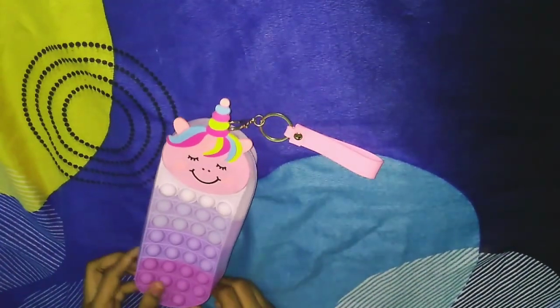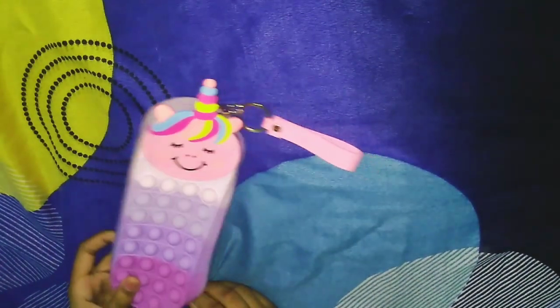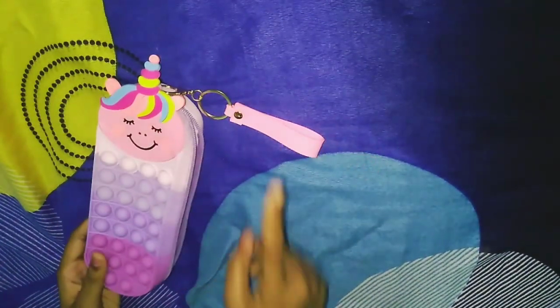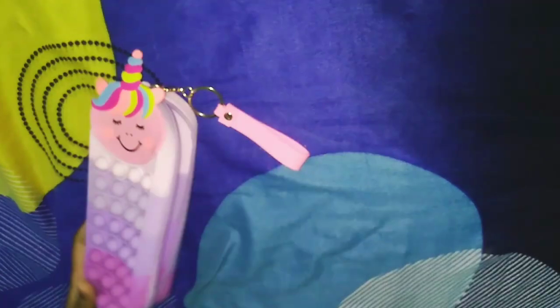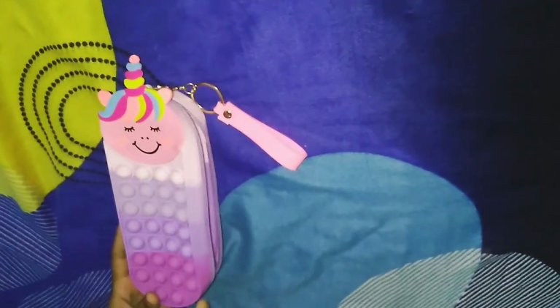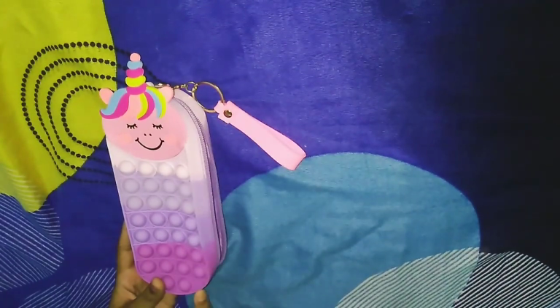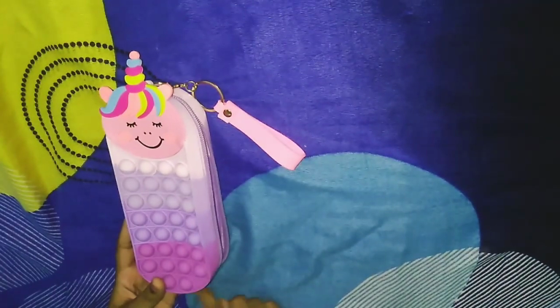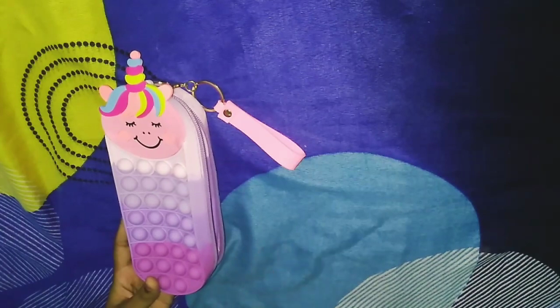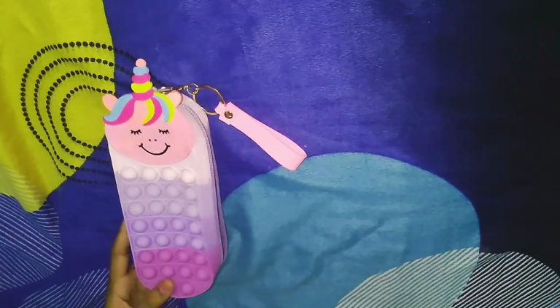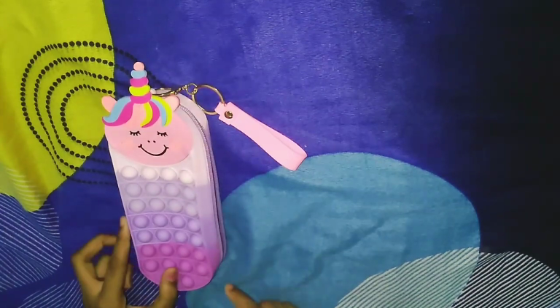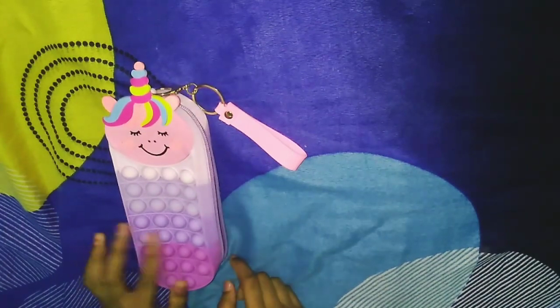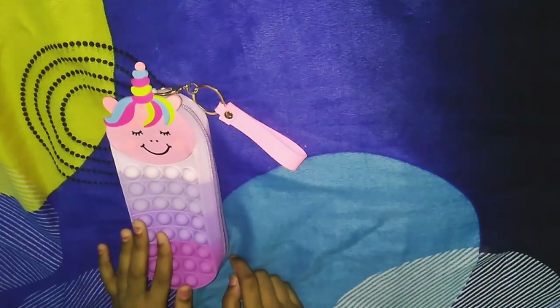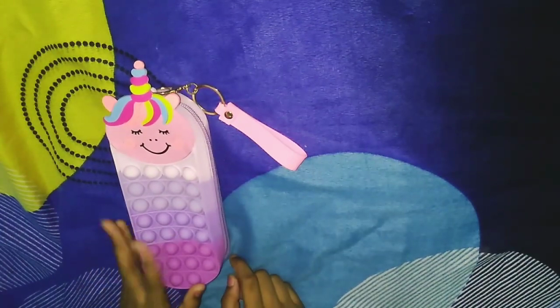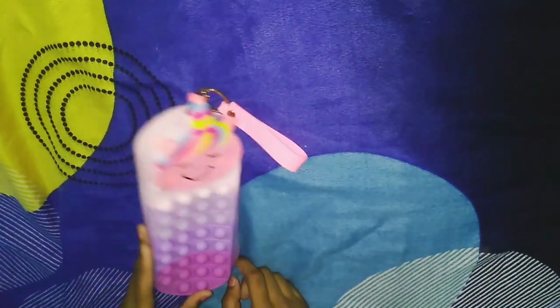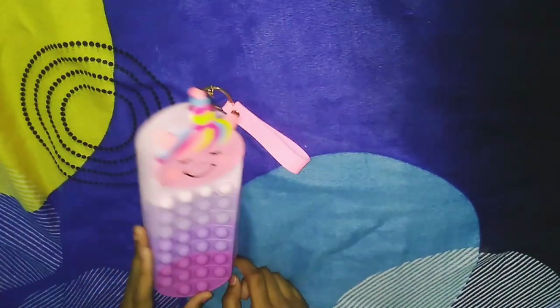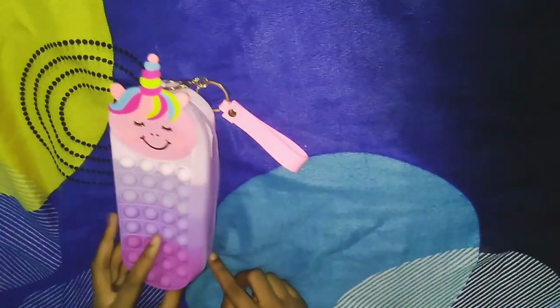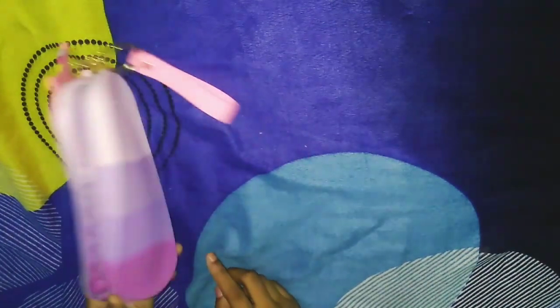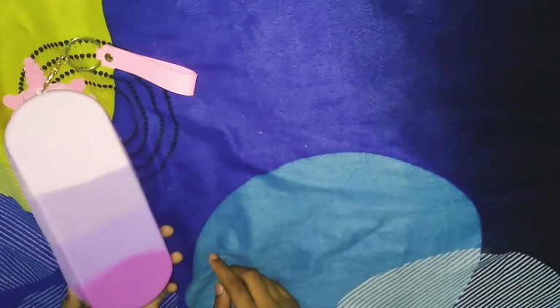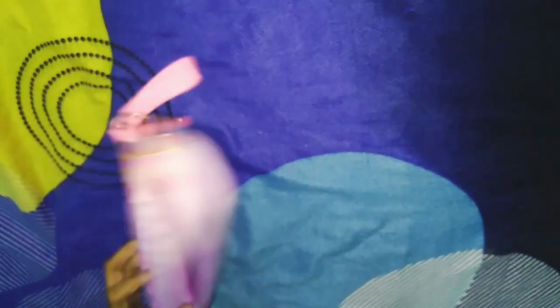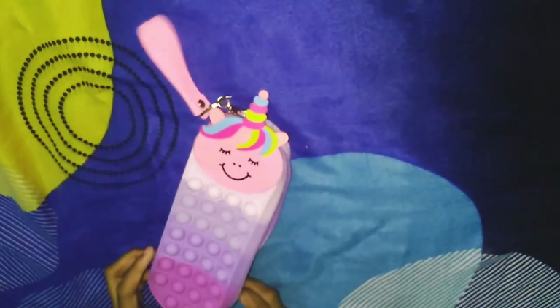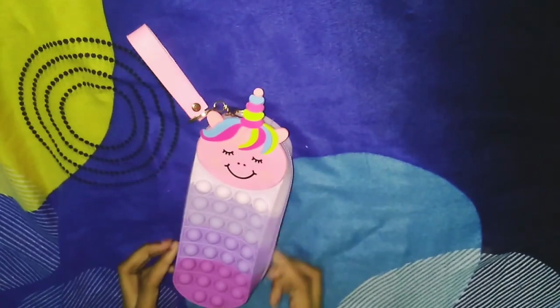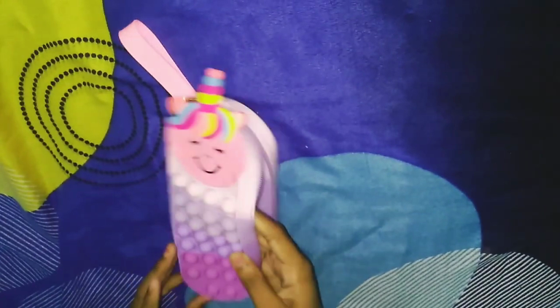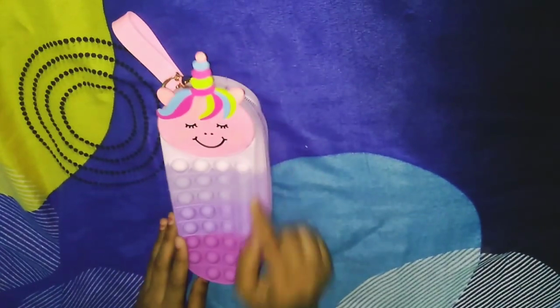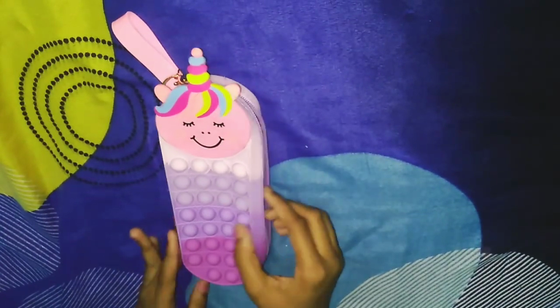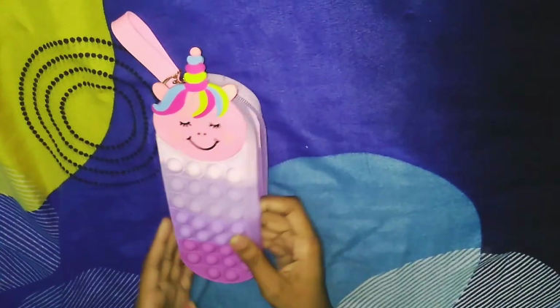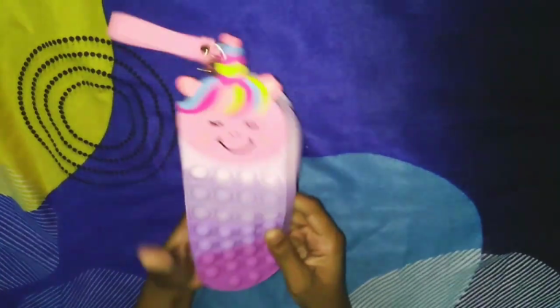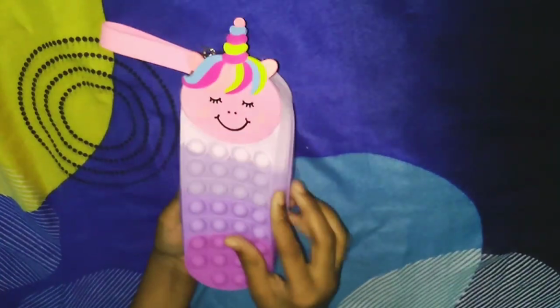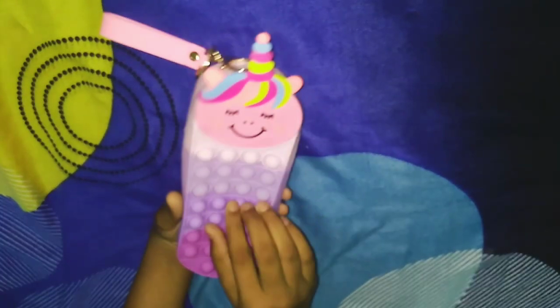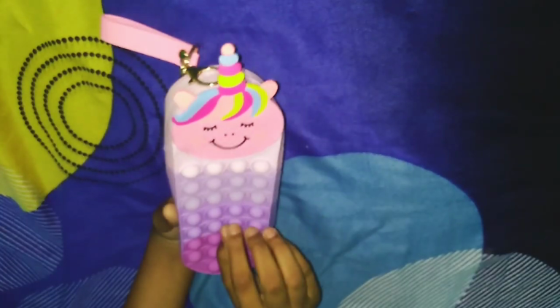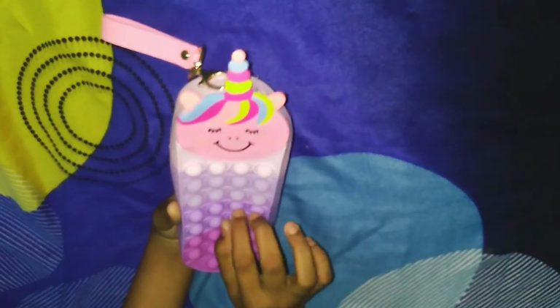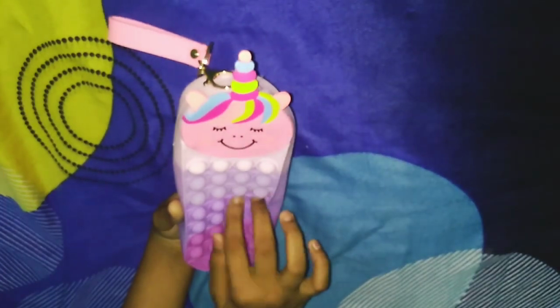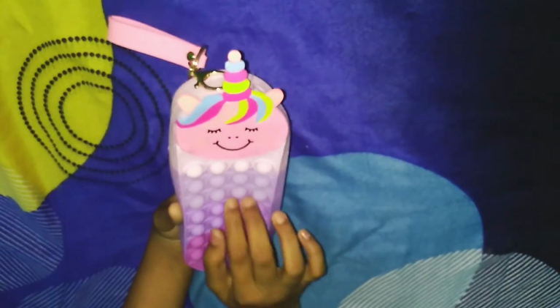We are going to show you the pop it. This pop it has a little sound.